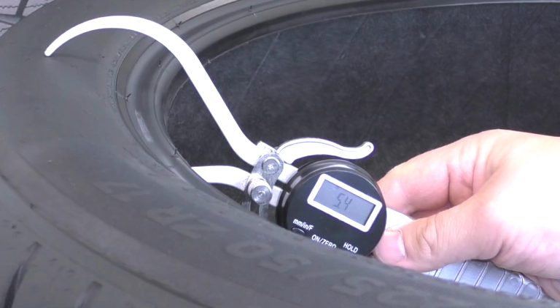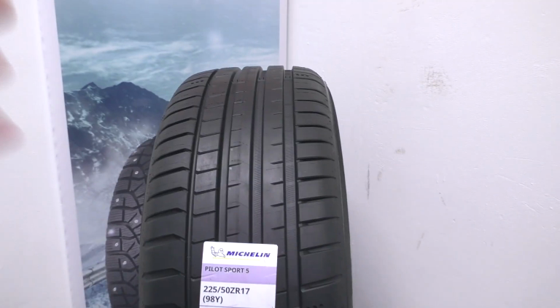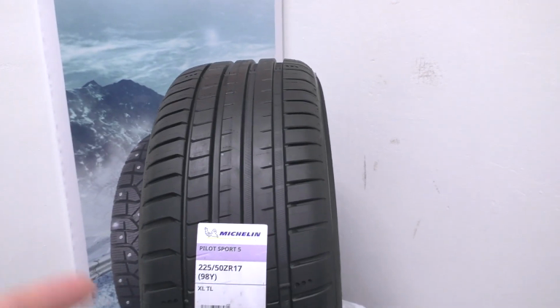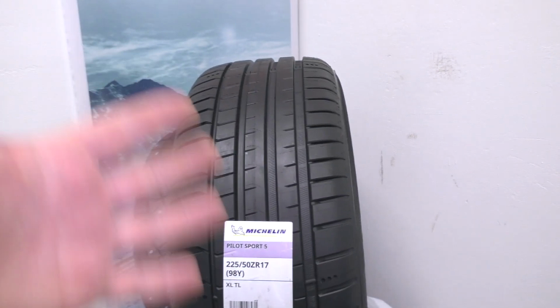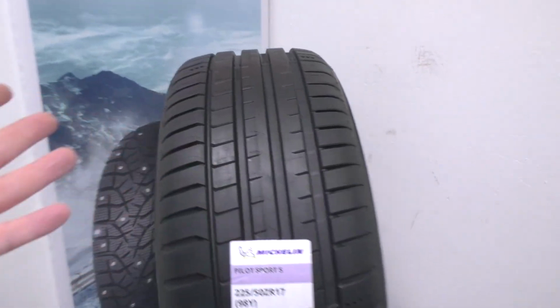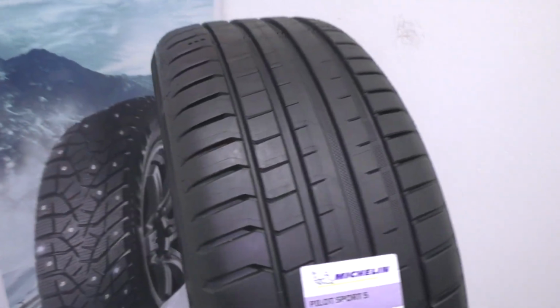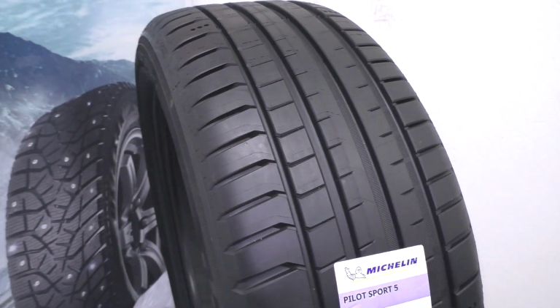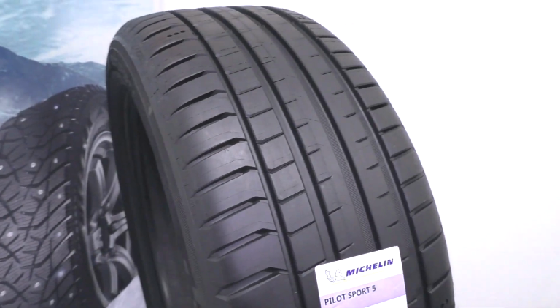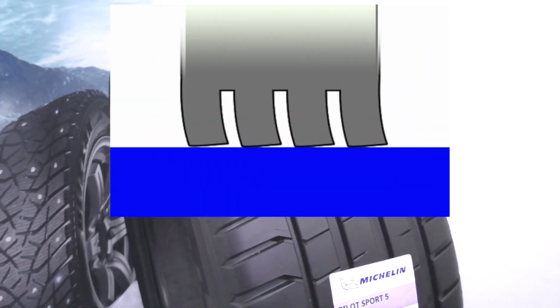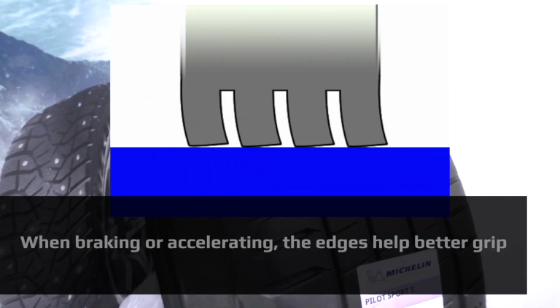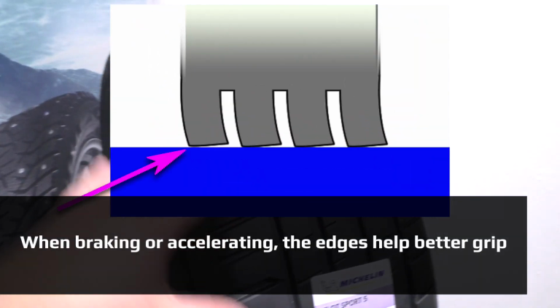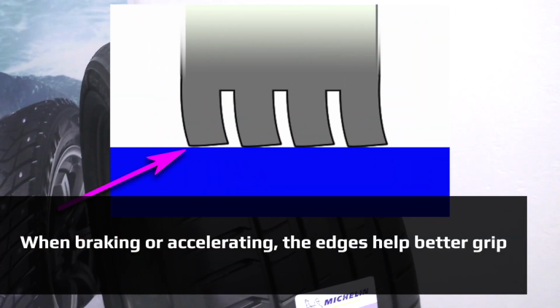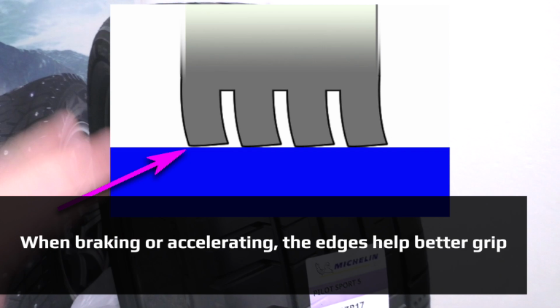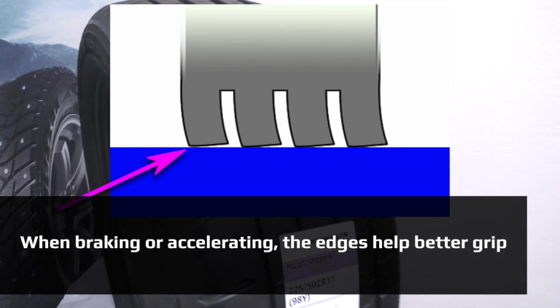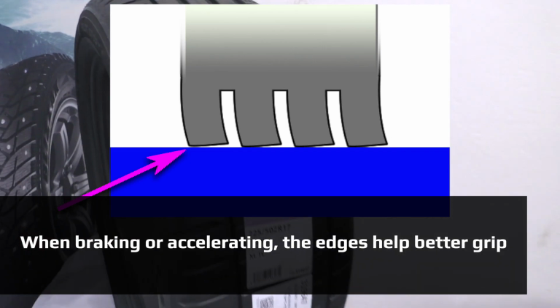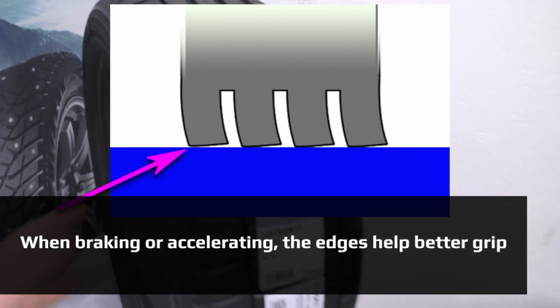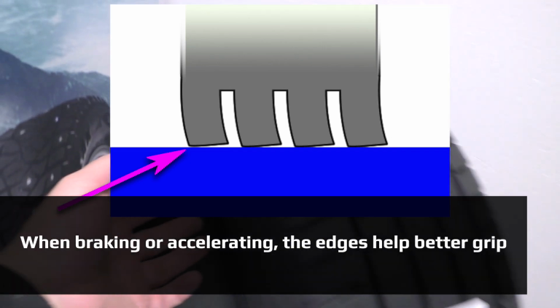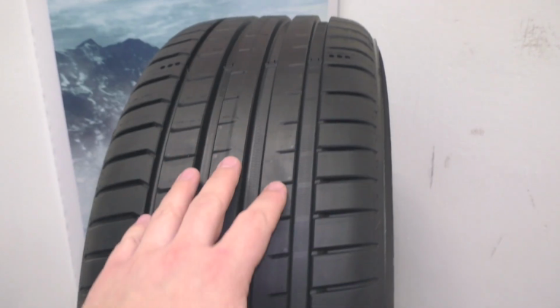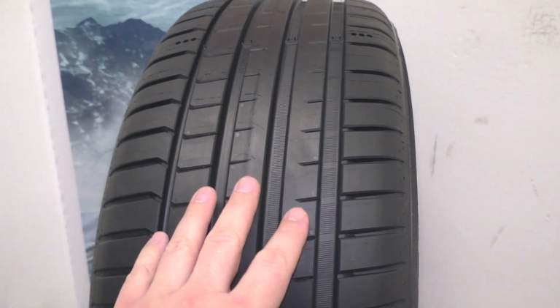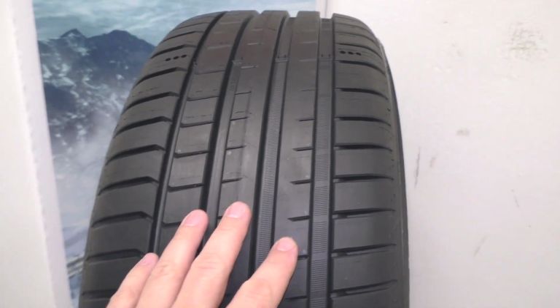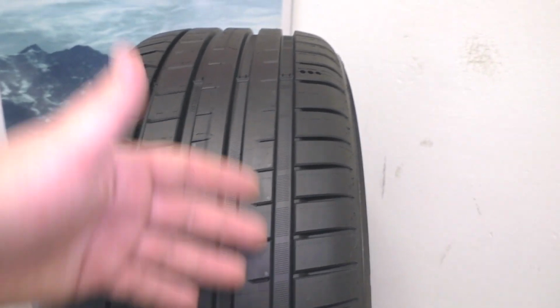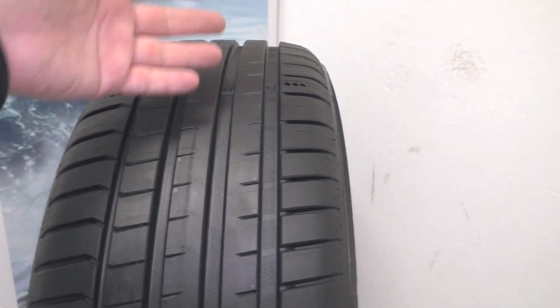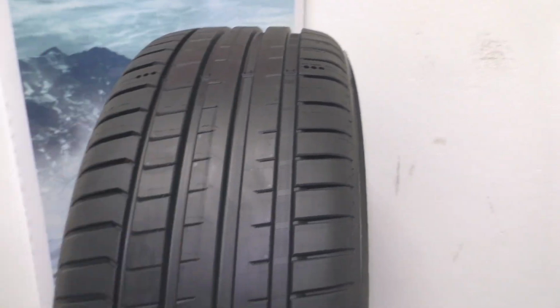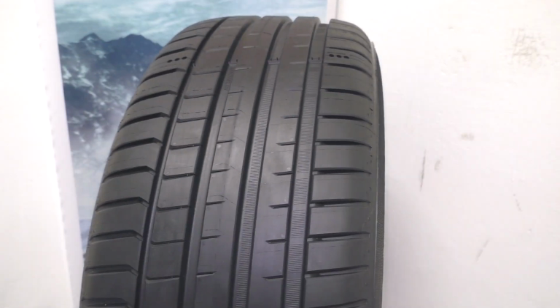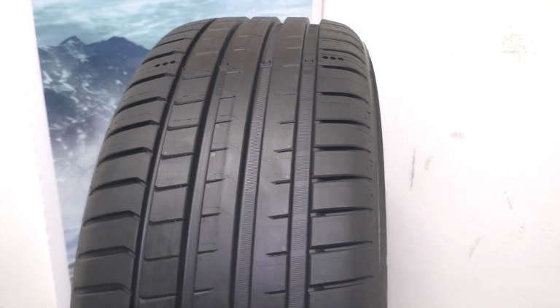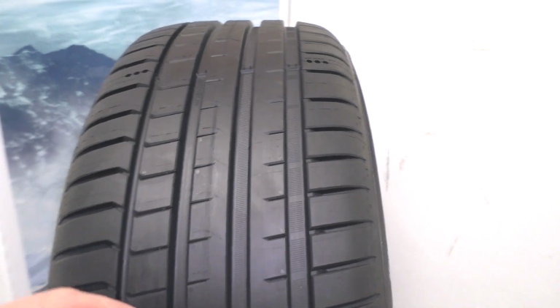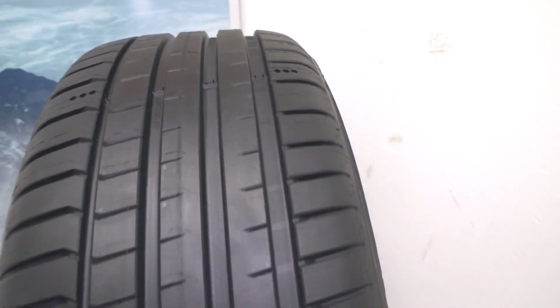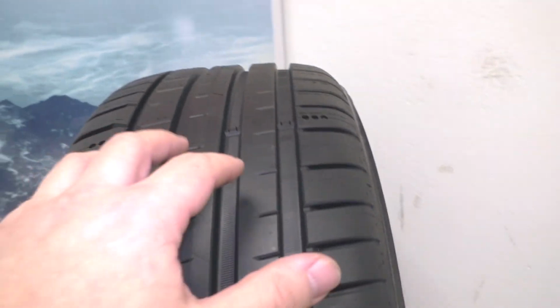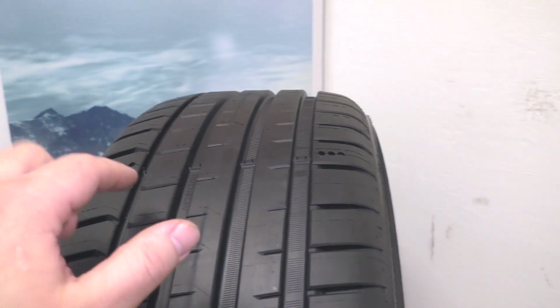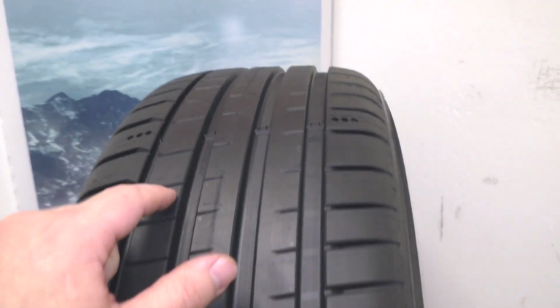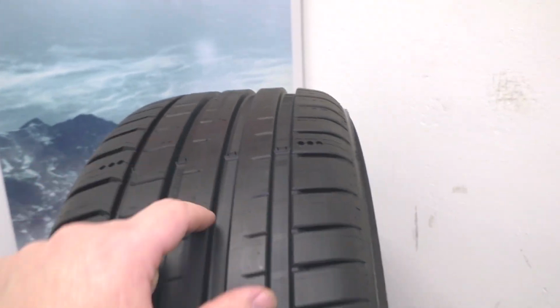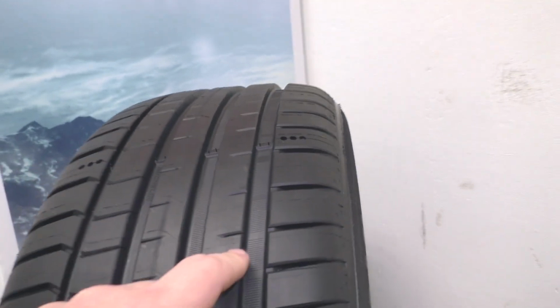The tread is asymmetrical with wide drainage grooves and small grooves that help with drainage and grip due to the edge effect. The rib of directional stability helps handling at high speeds.